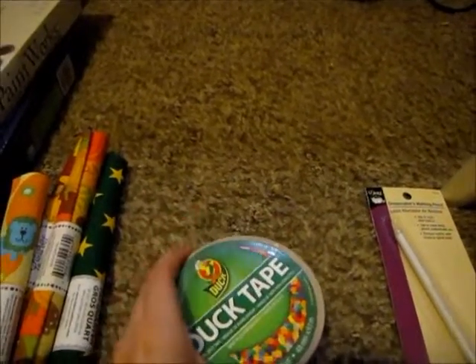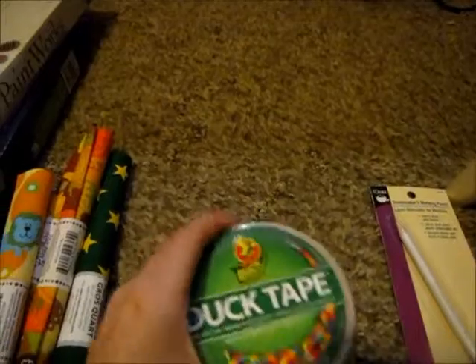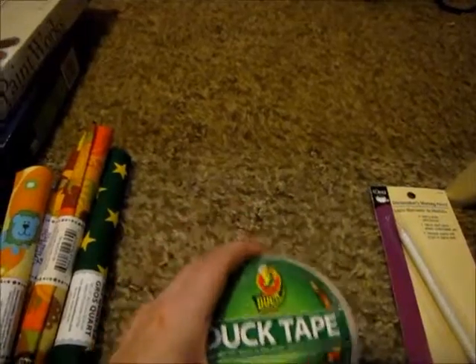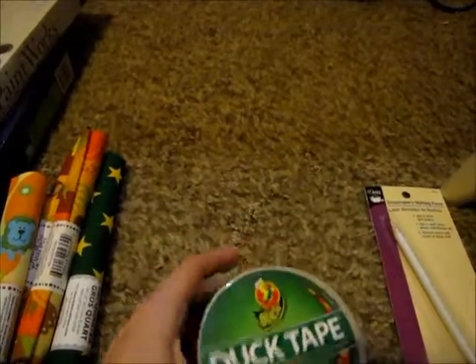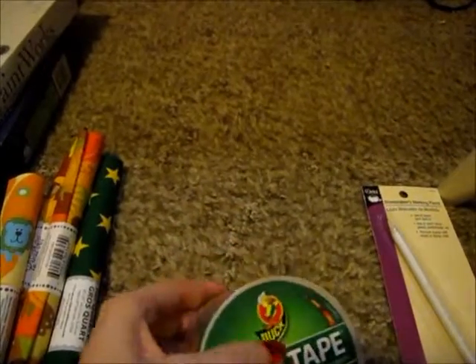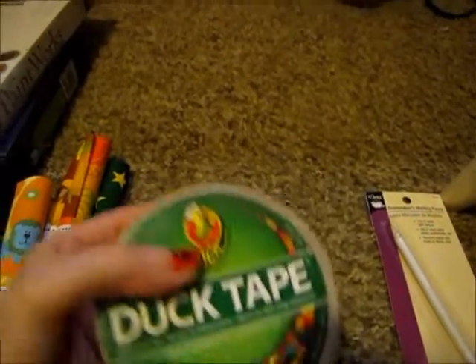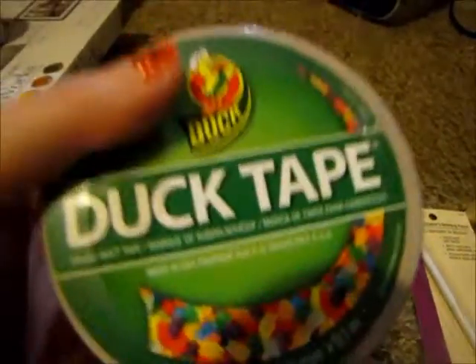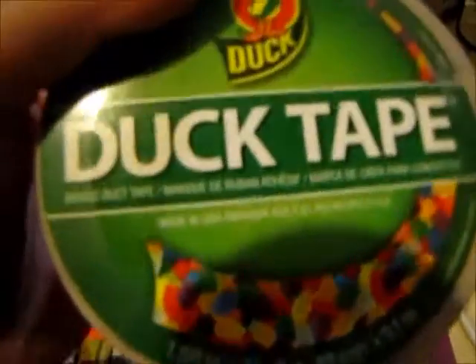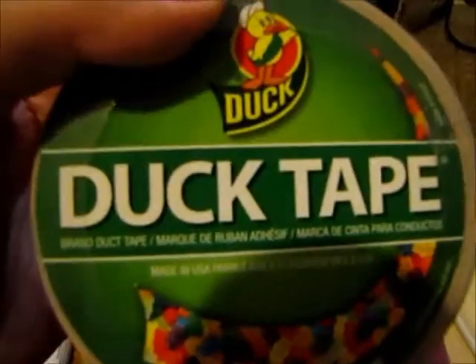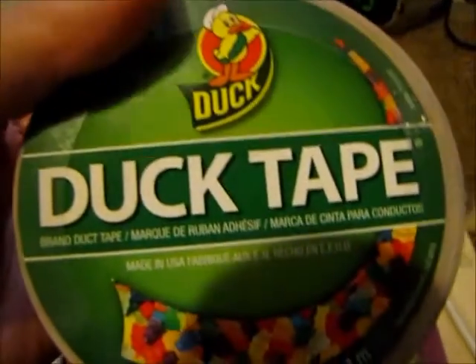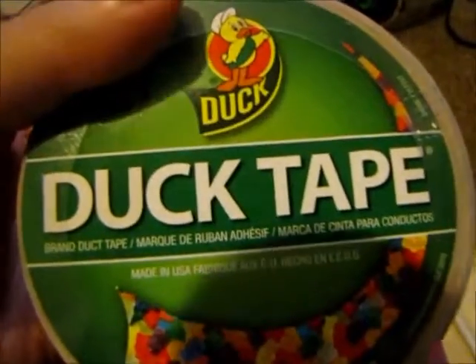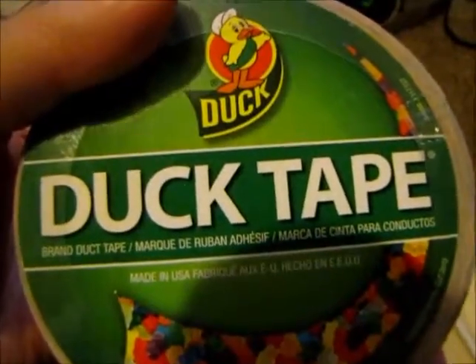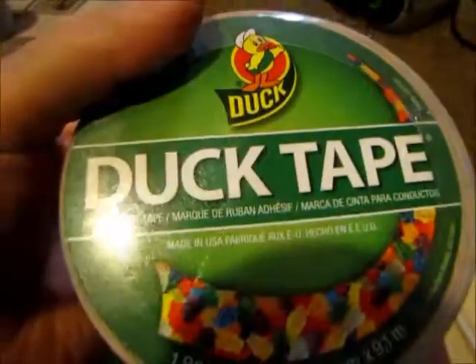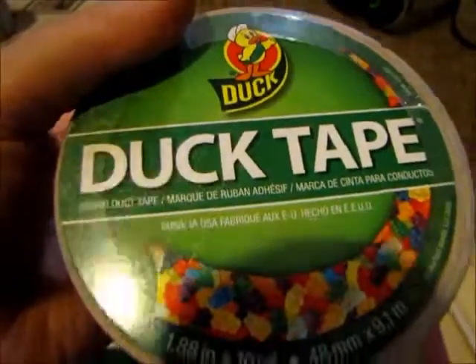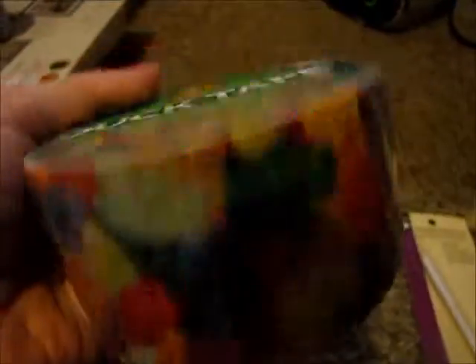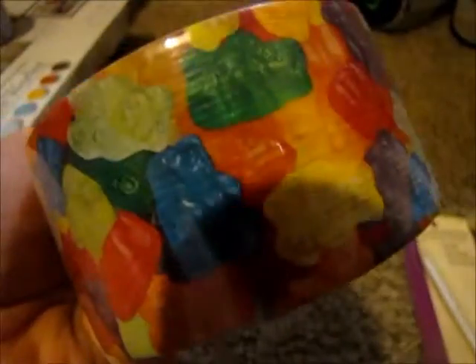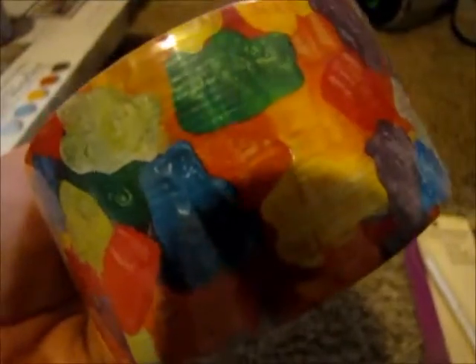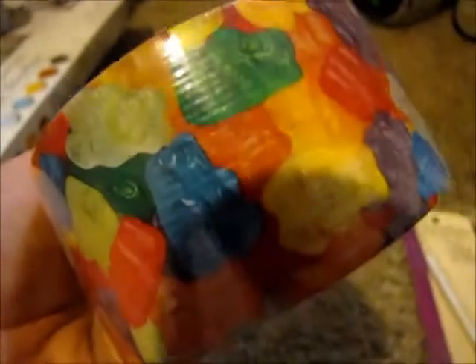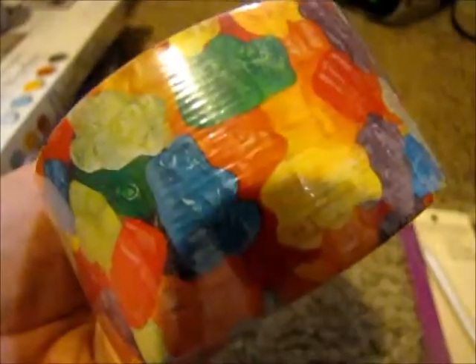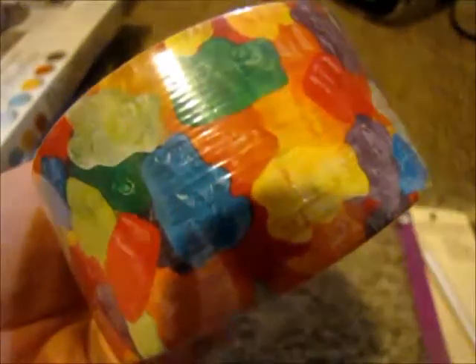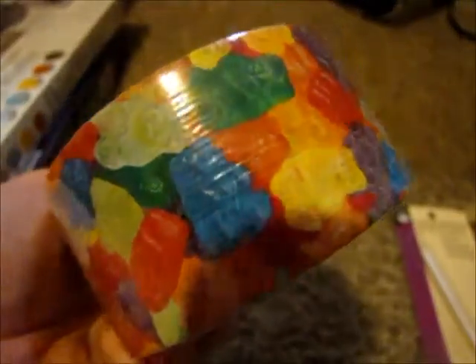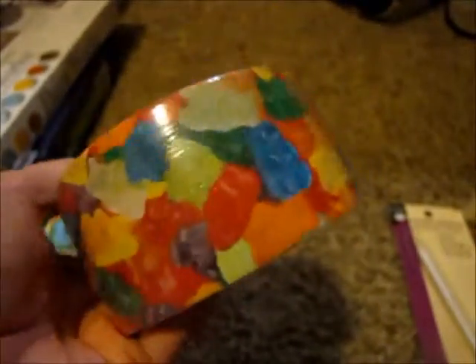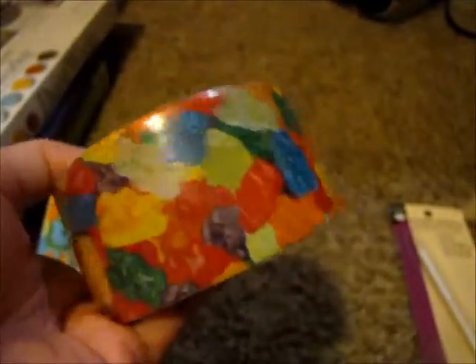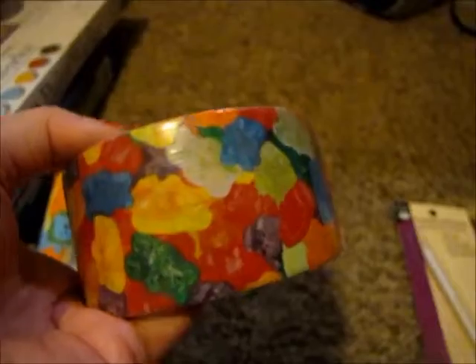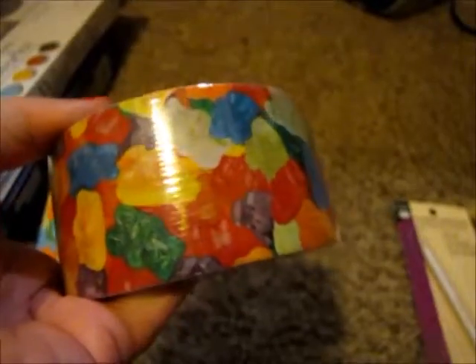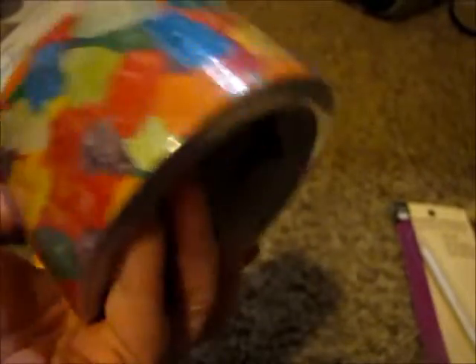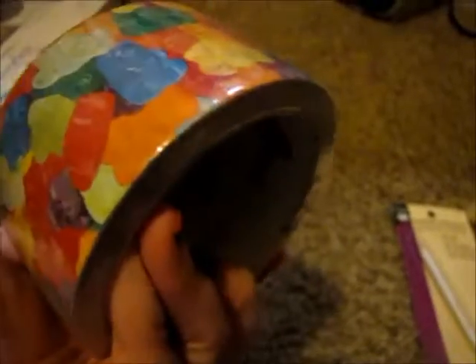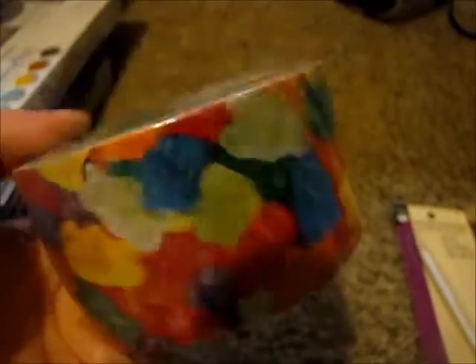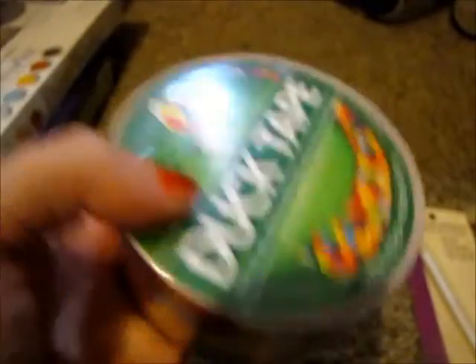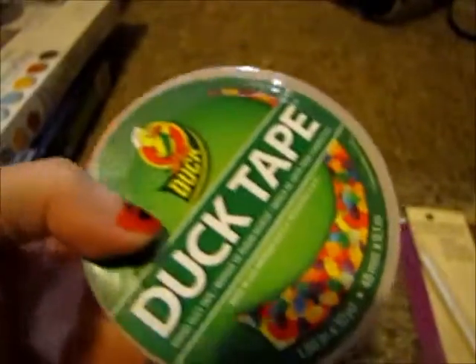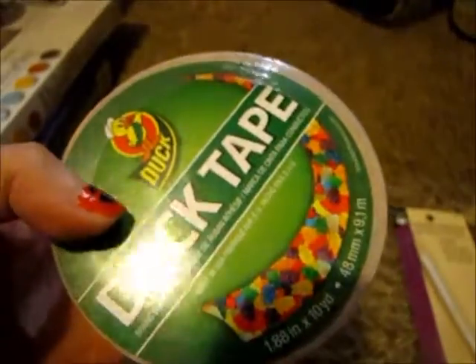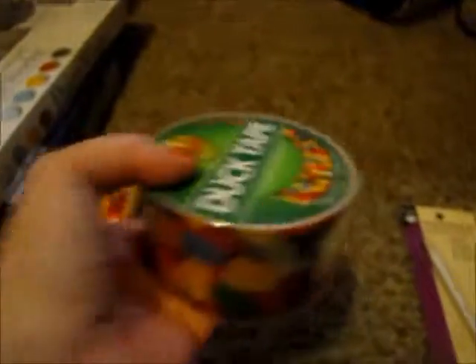Next, I've been wanting this duct tape forever — it's by the brand Duck, and it's the gummy bear duct tape. I've been wanting this forever and I finally got it.